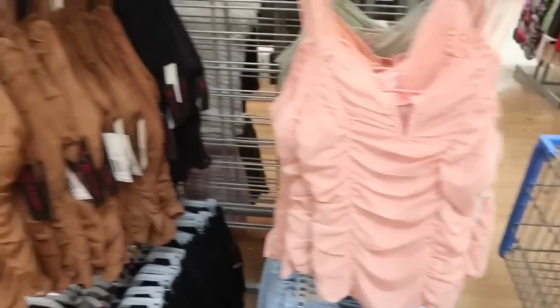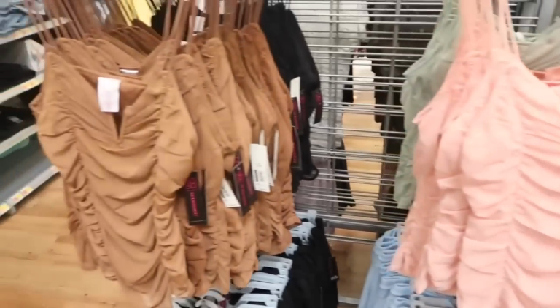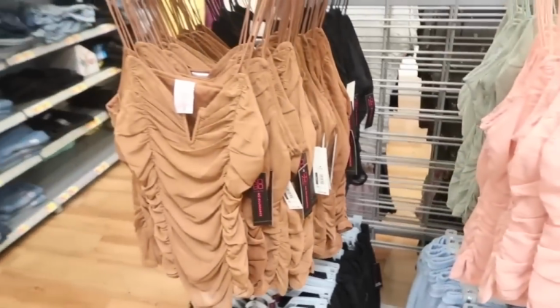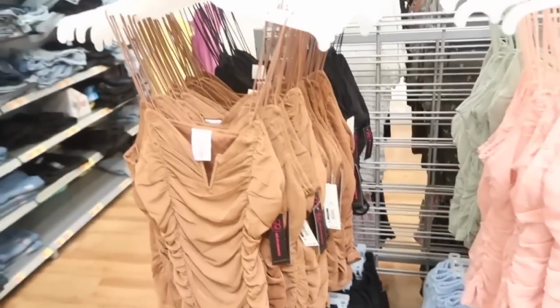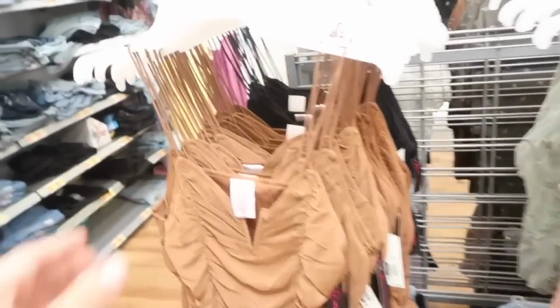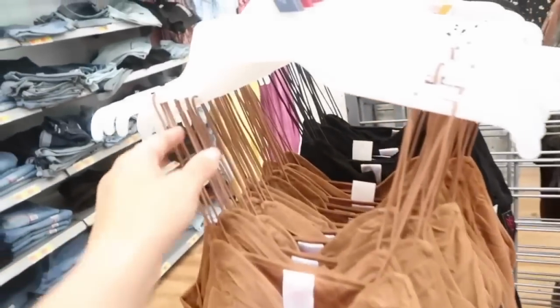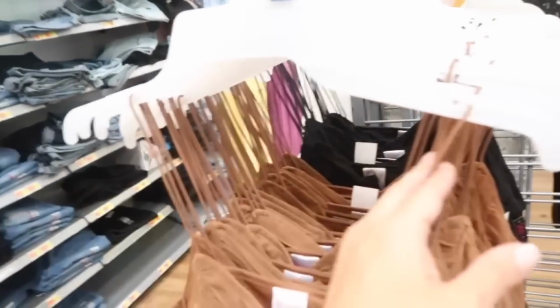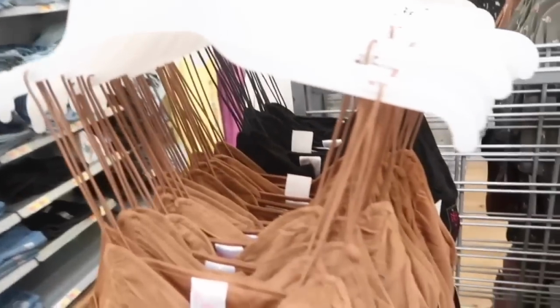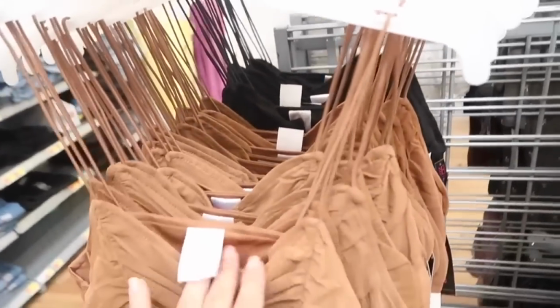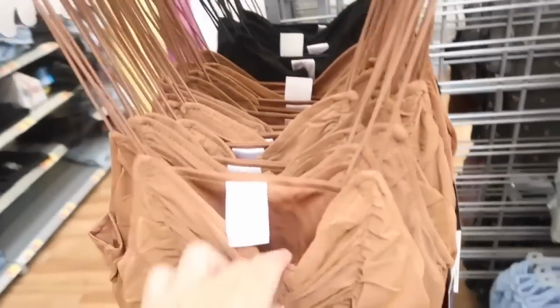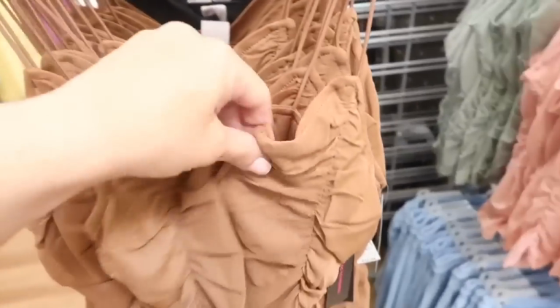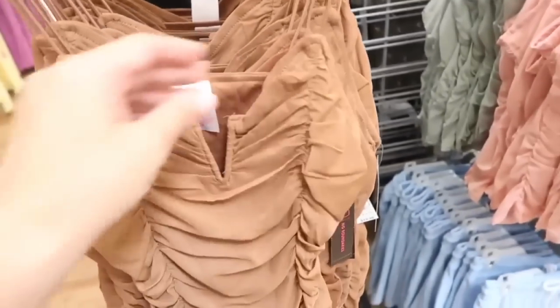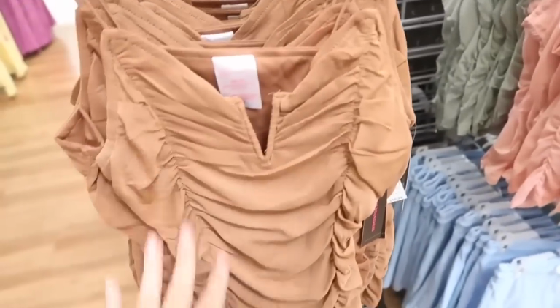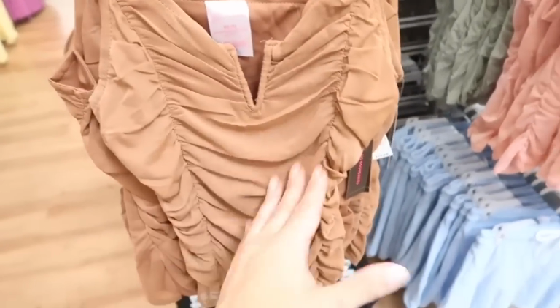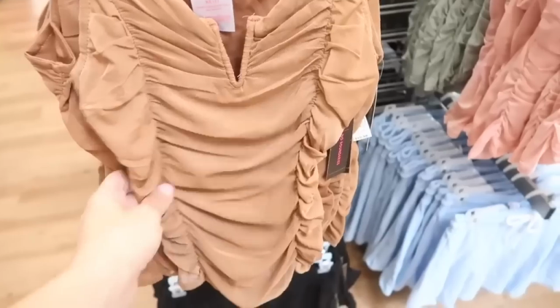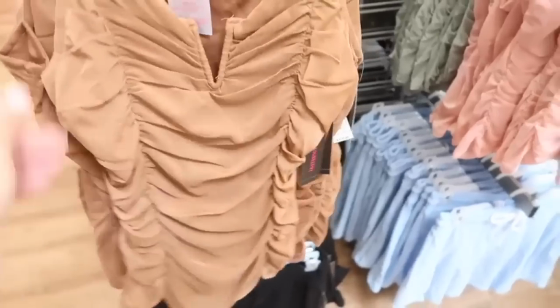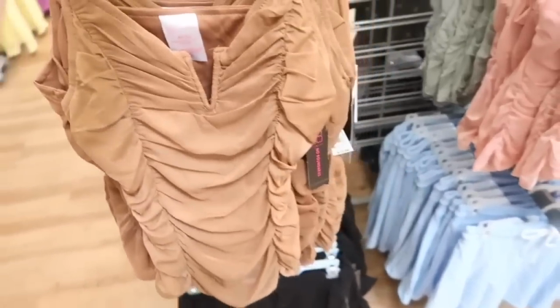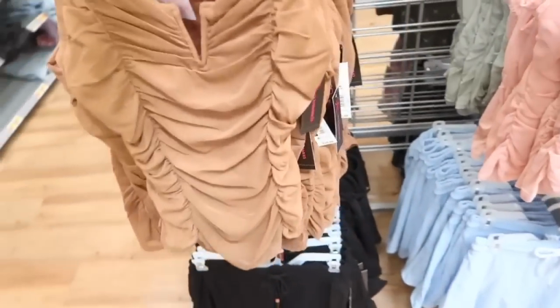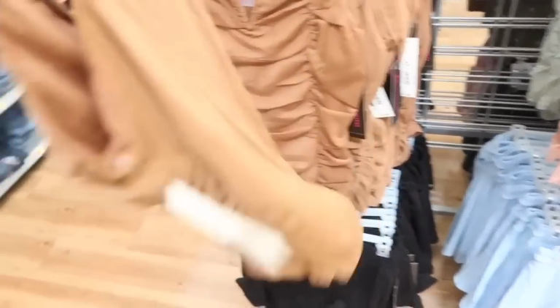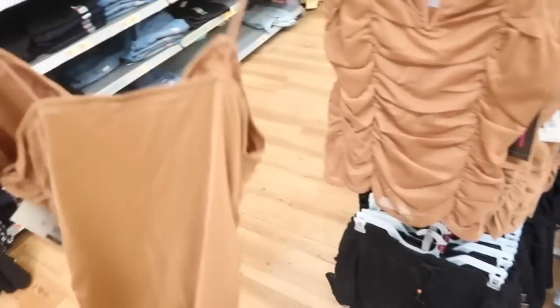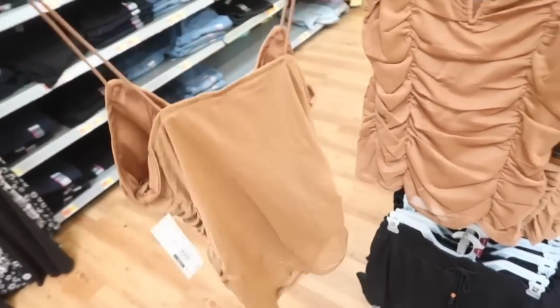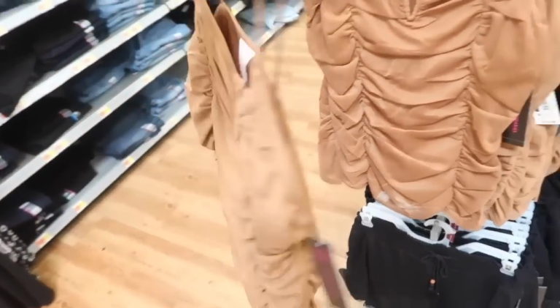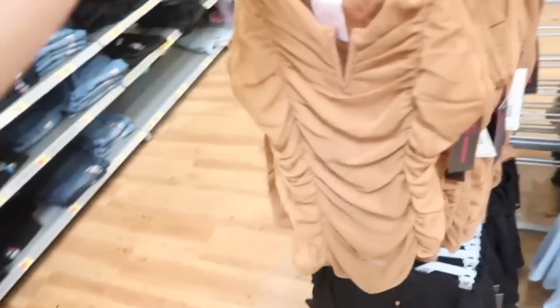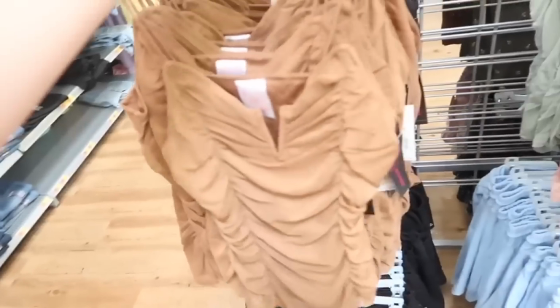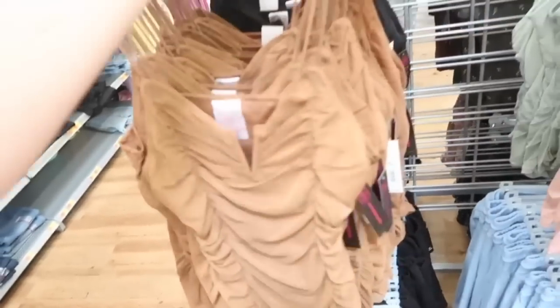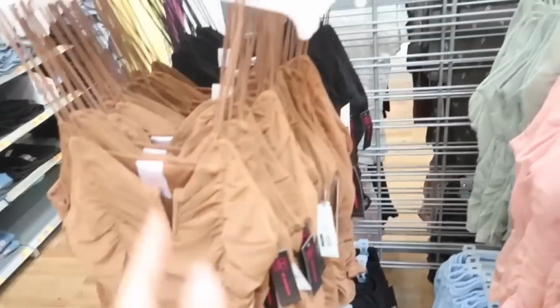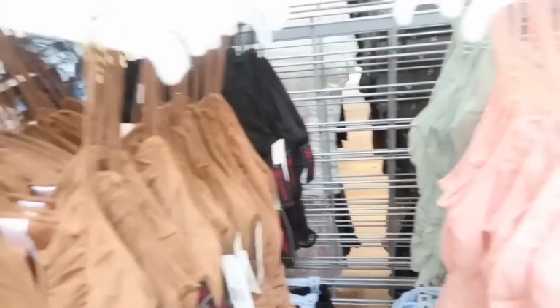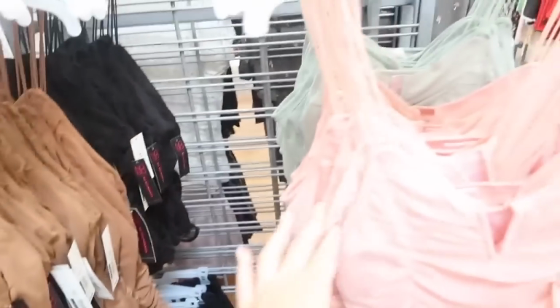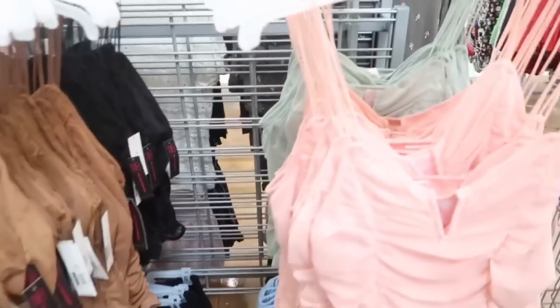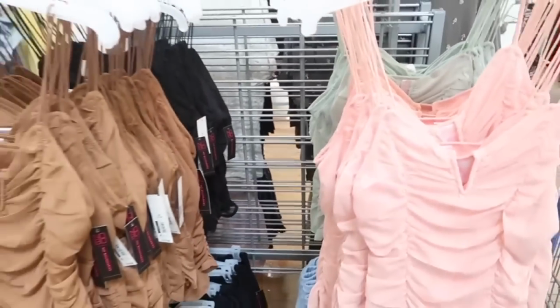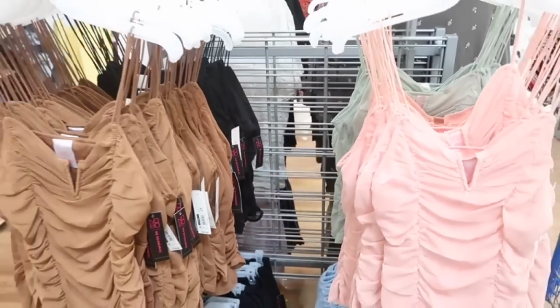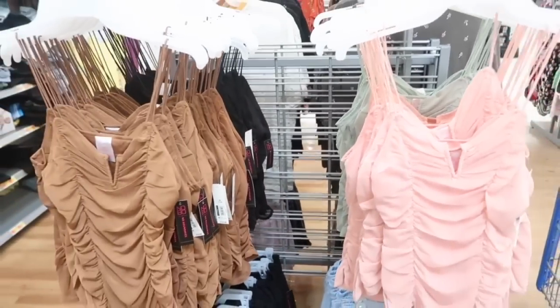New mesh tanks from No Boundary. These have the thin adjustable straps, that v-neck with the metal hardware ruching through the body — I think these are so nice to dress up. Comes in the brown, also black, there's pink and green, and they're $10.98.